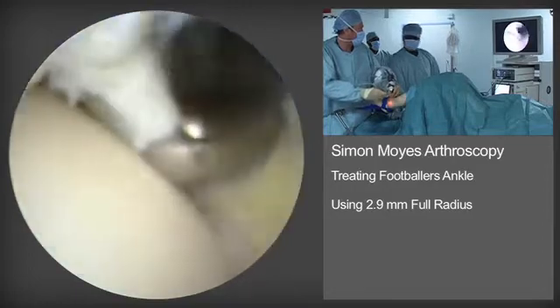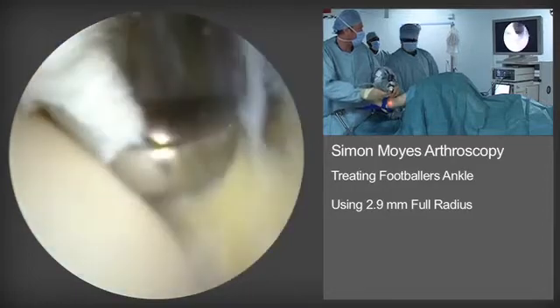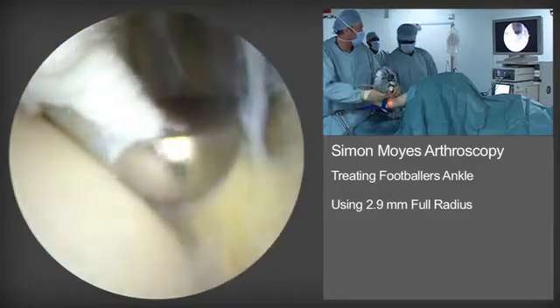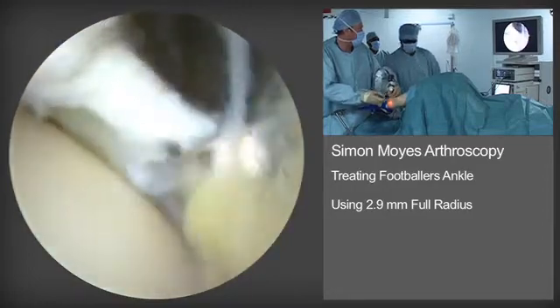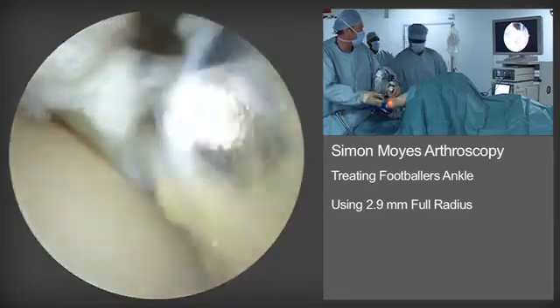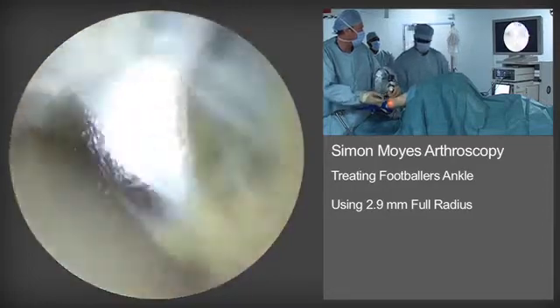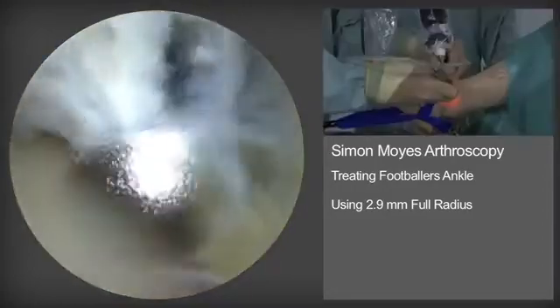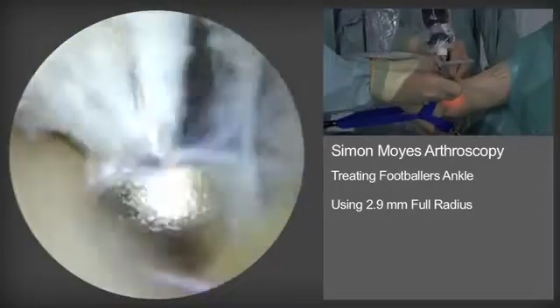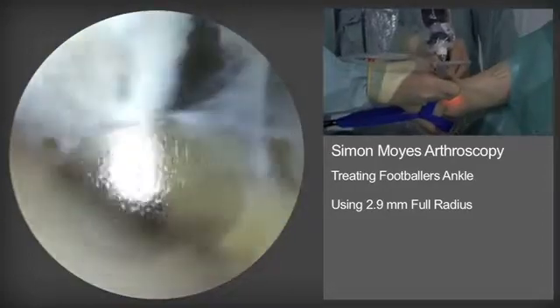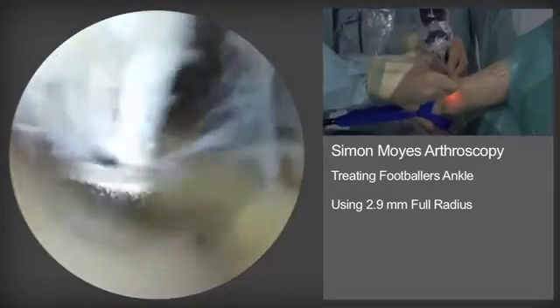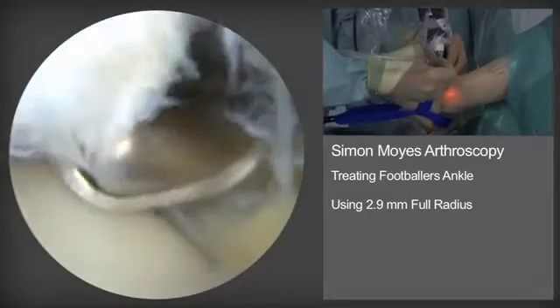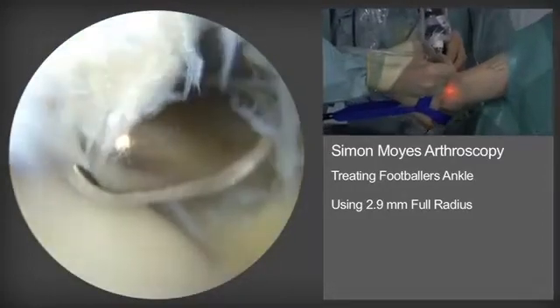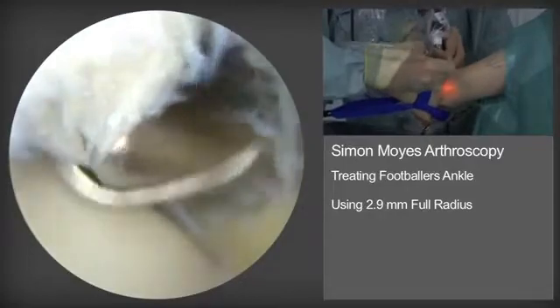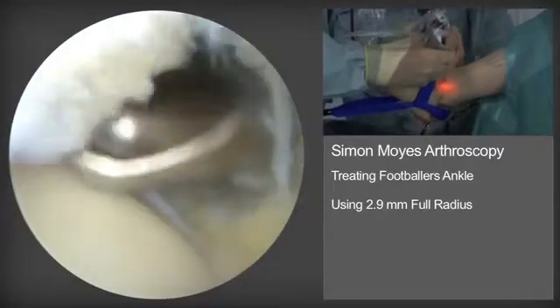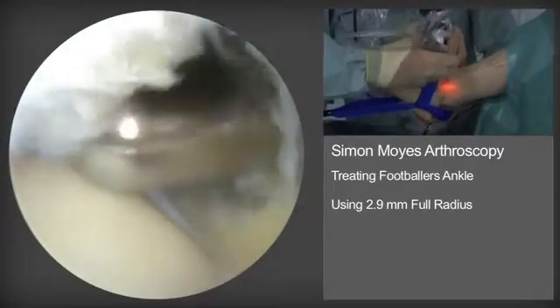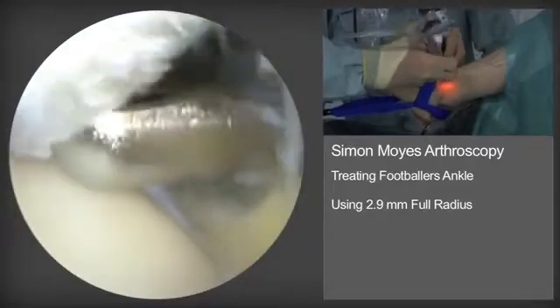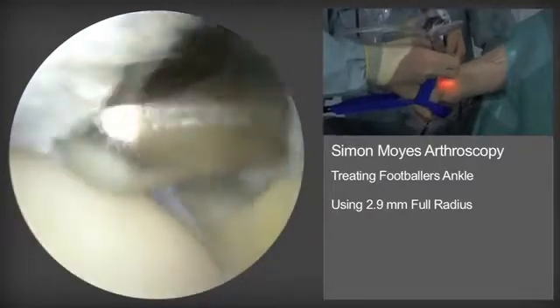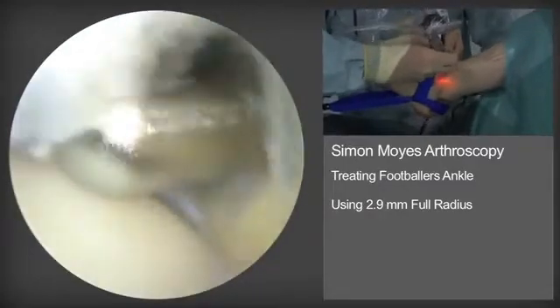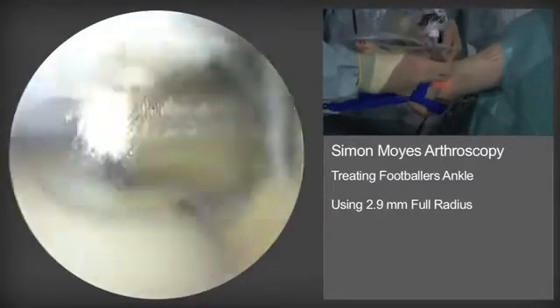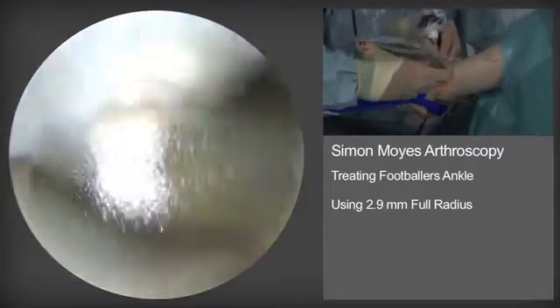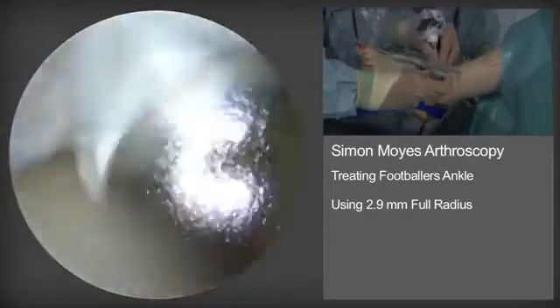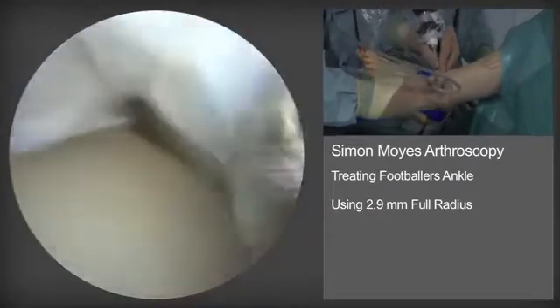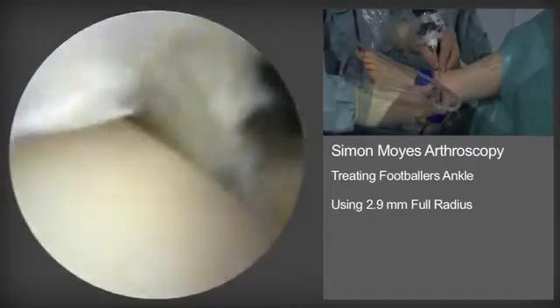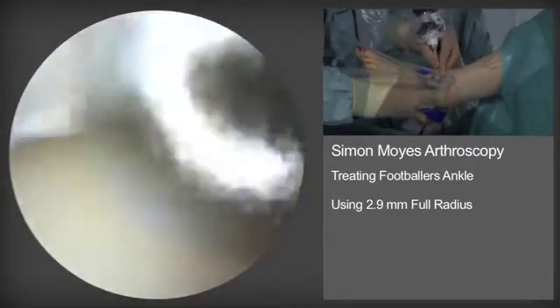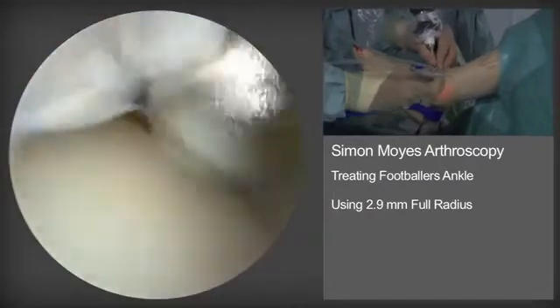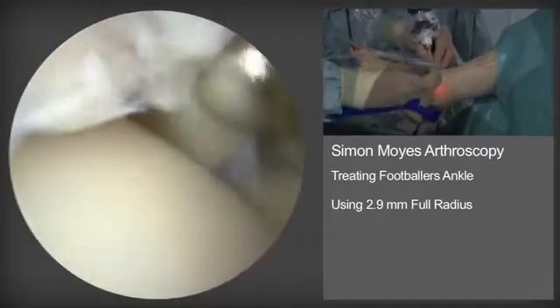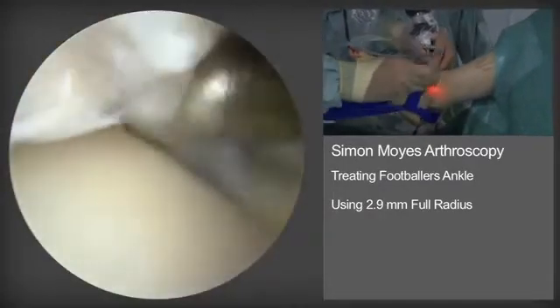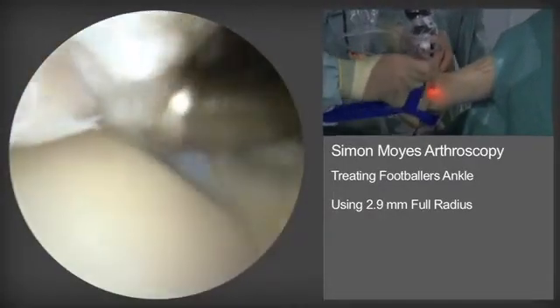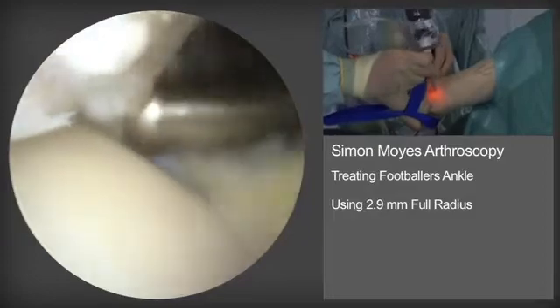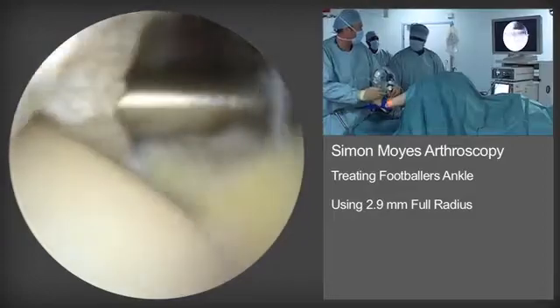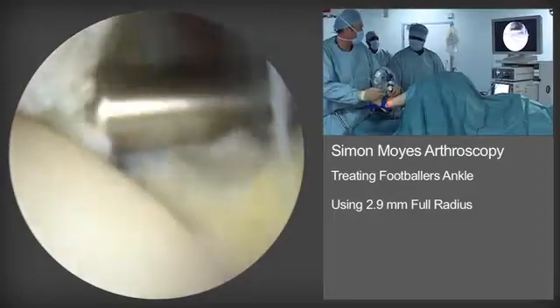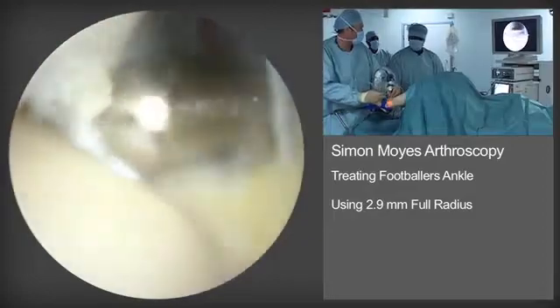It's noteworthy that the camera is placed anteromedially with the 30-degree scope viewing laterally, so one can view along the entire anterior border of the distal tibia.